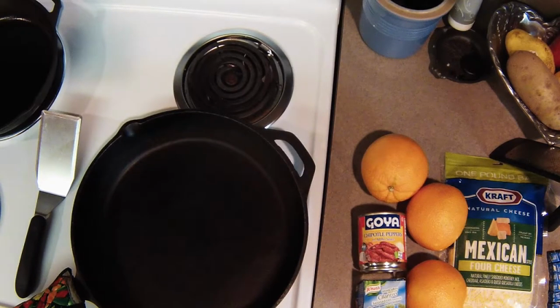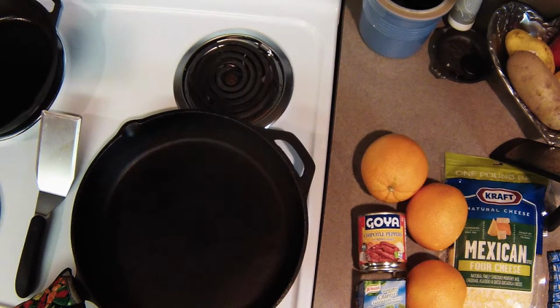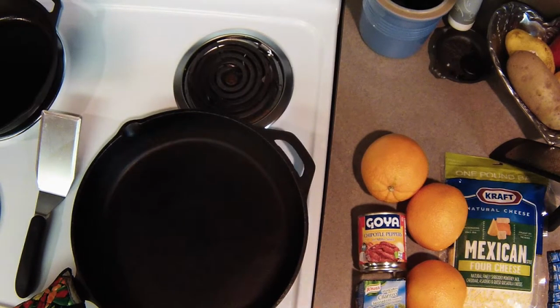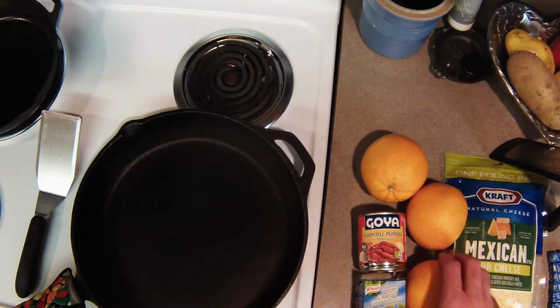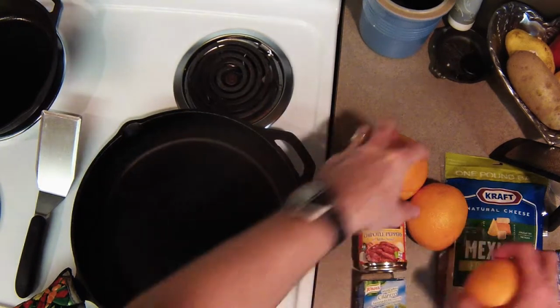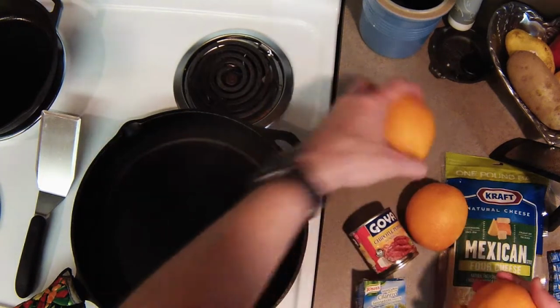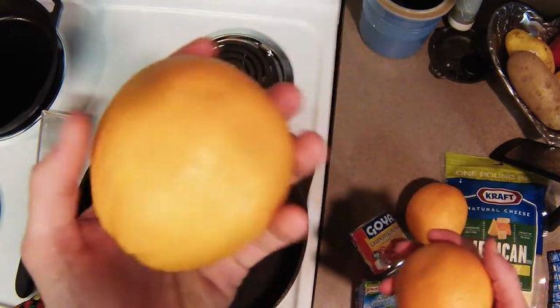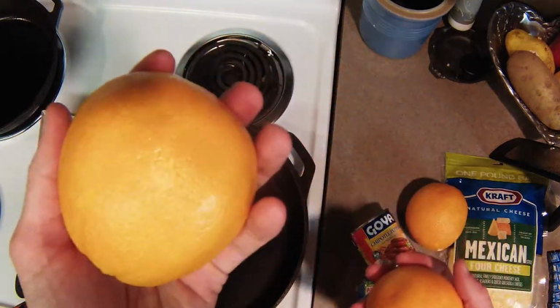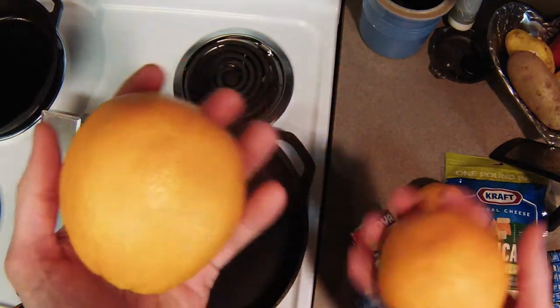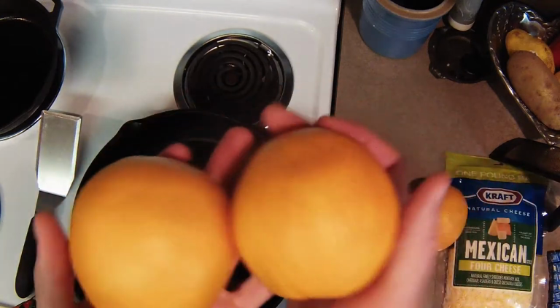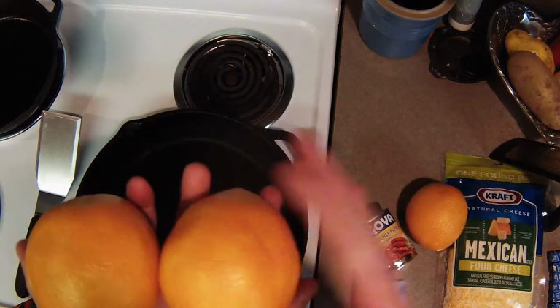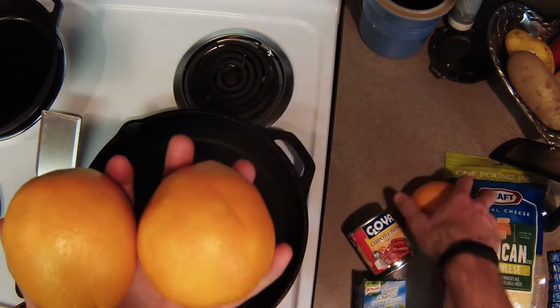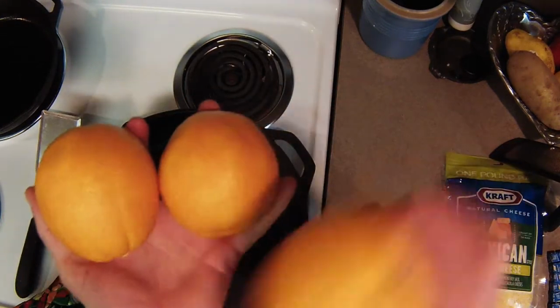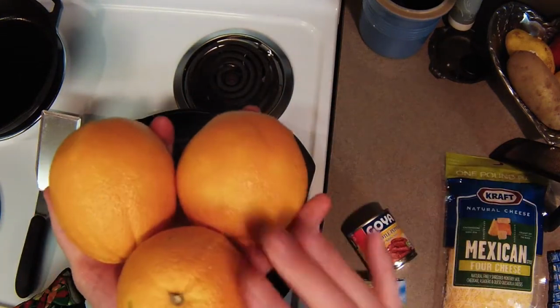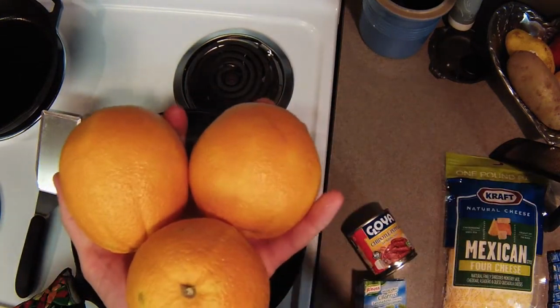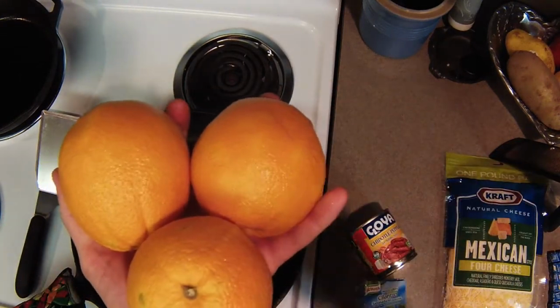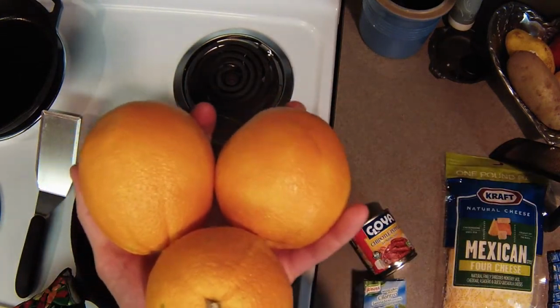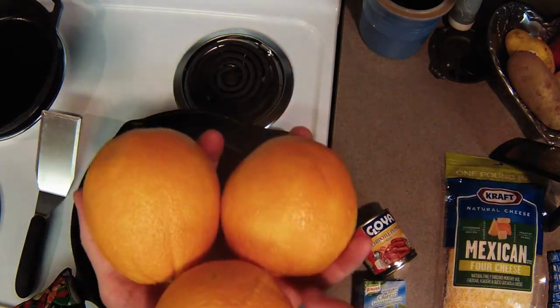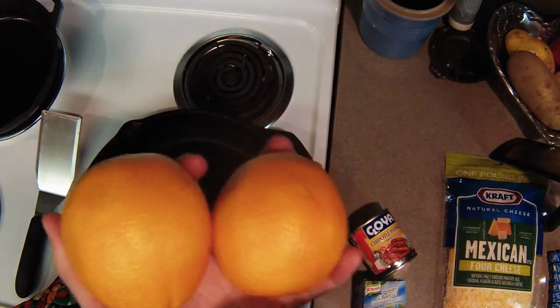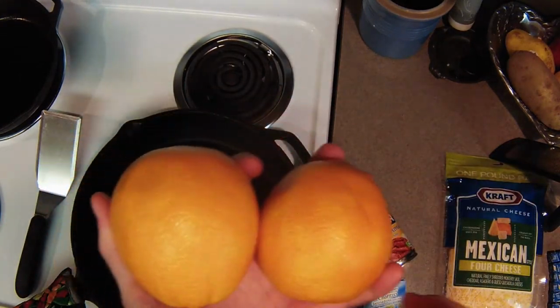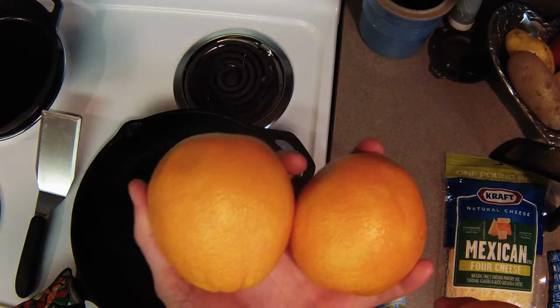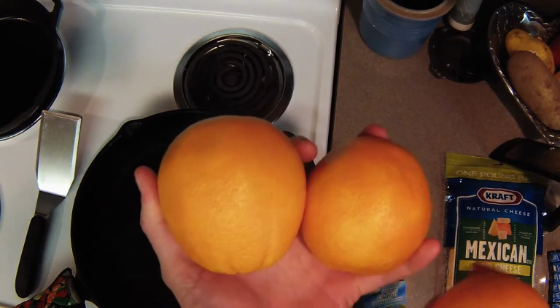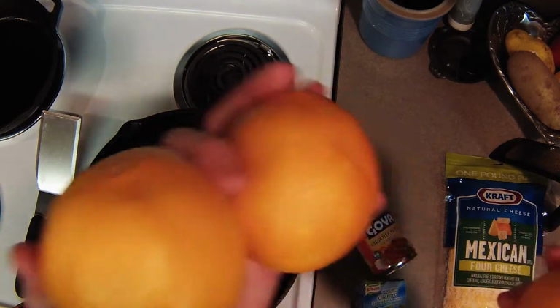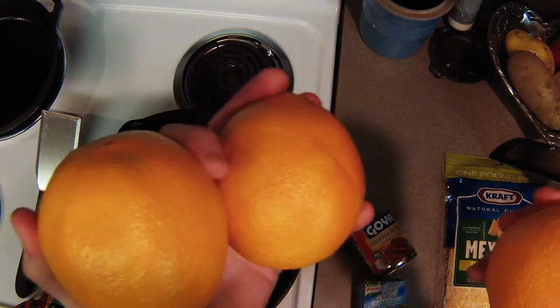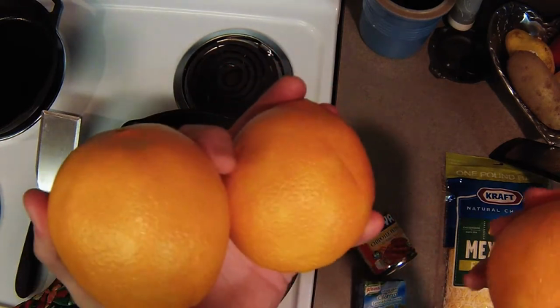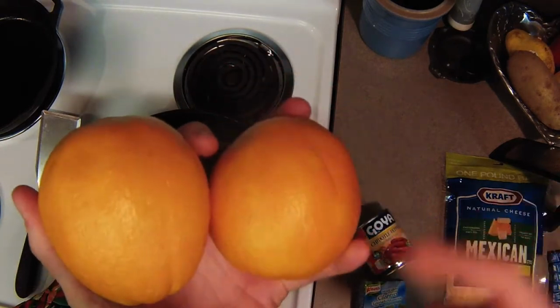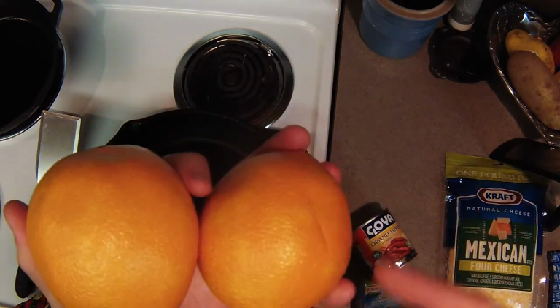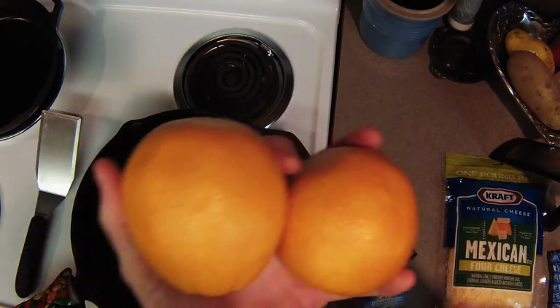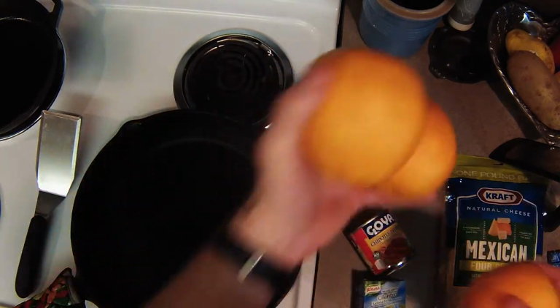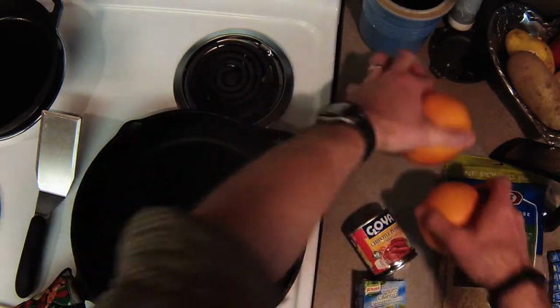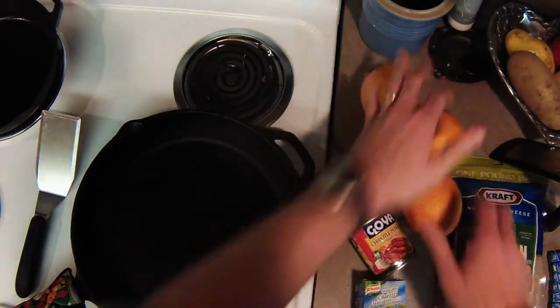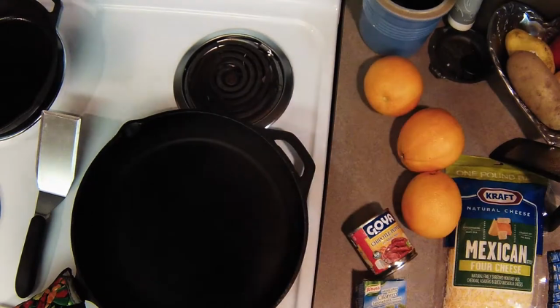So what we have for ingredients today: we have three large oranges. We'll be using a little bit of zest, some of the skin from the oranges, as well as all the juice and maybe some of the orange pieces themselves.